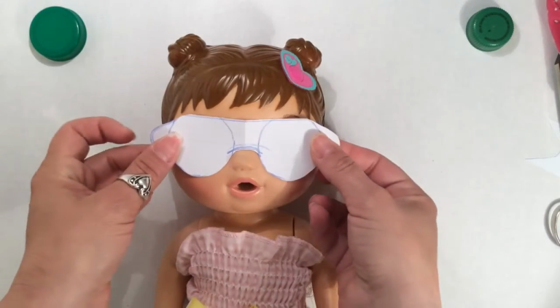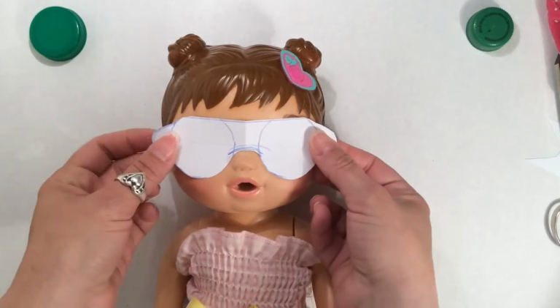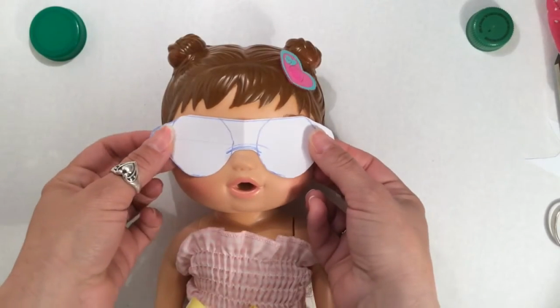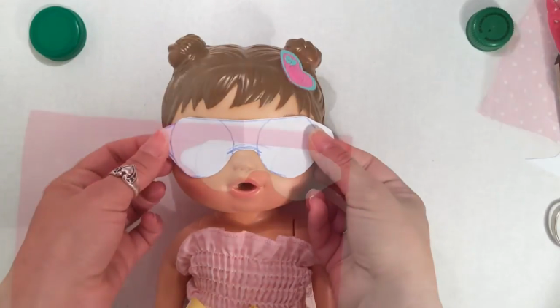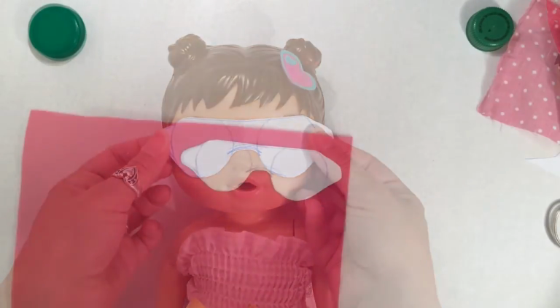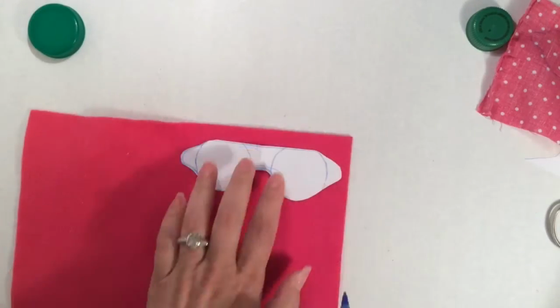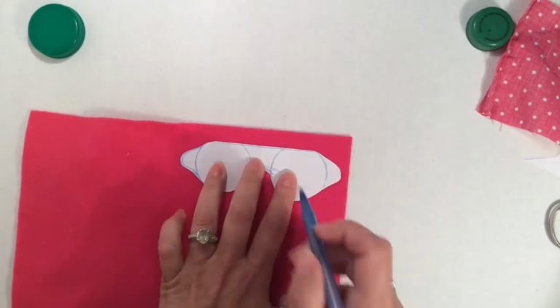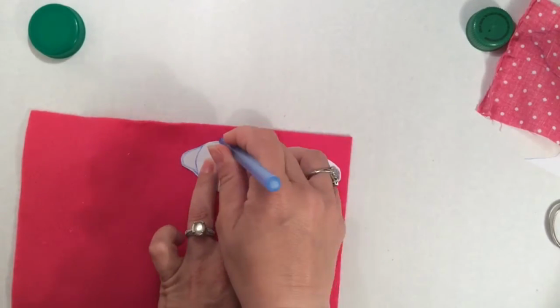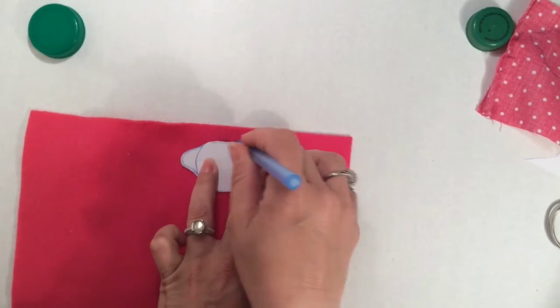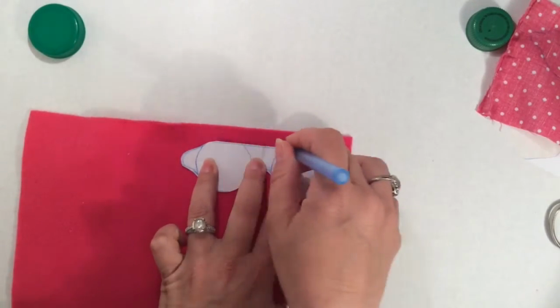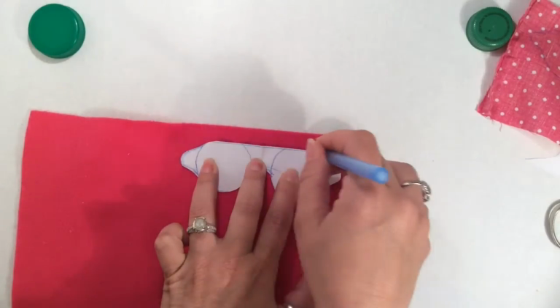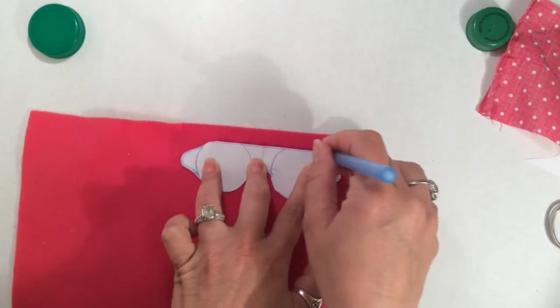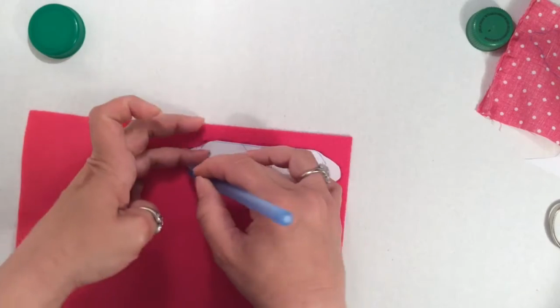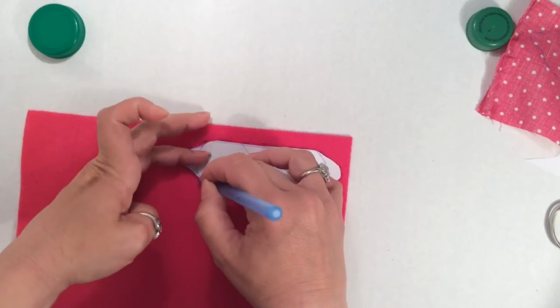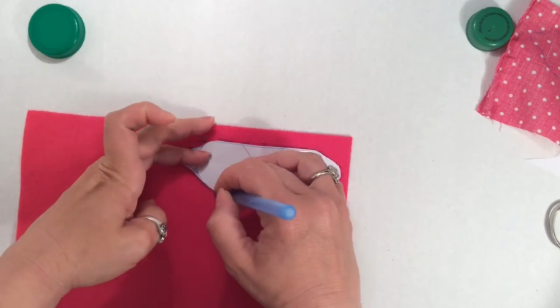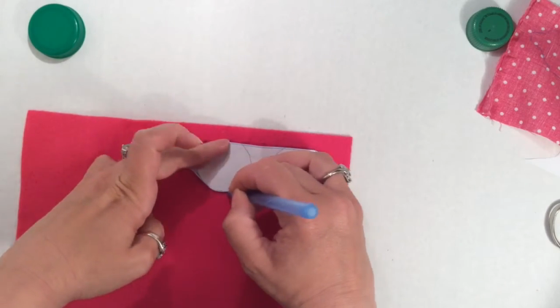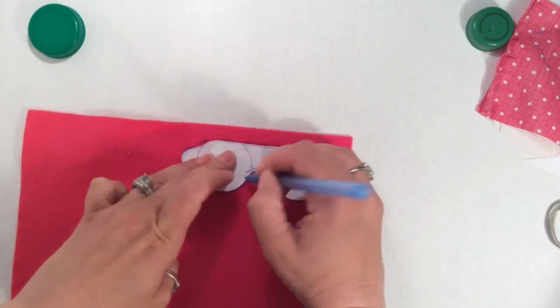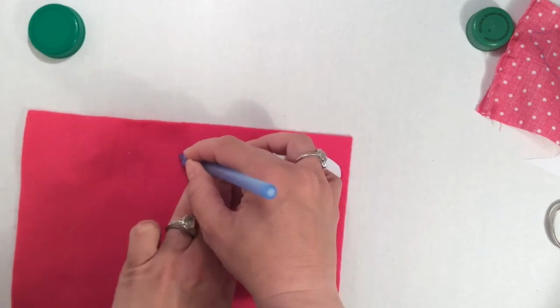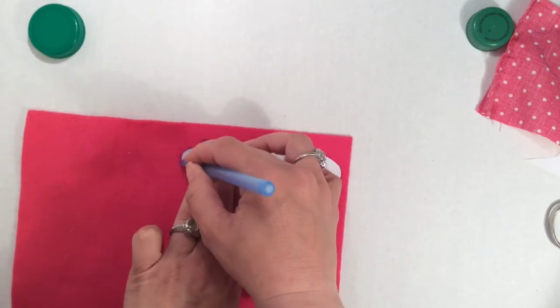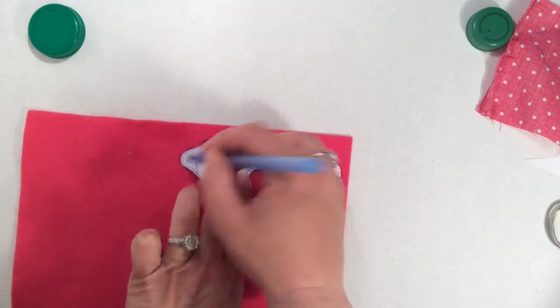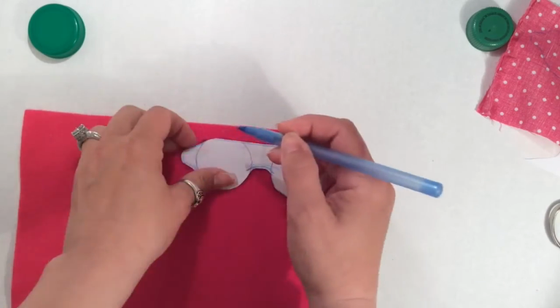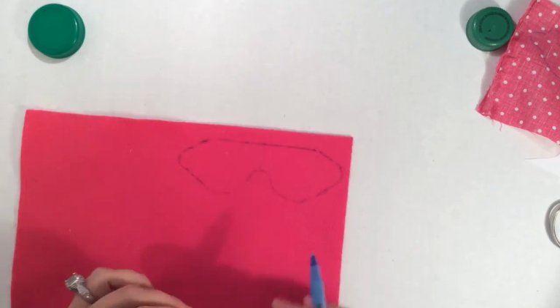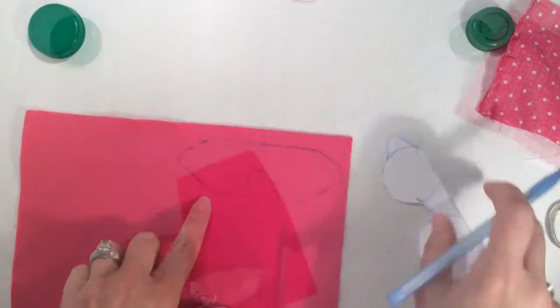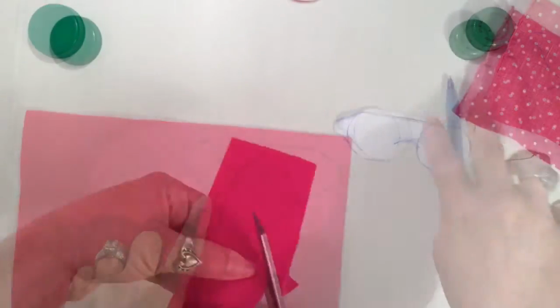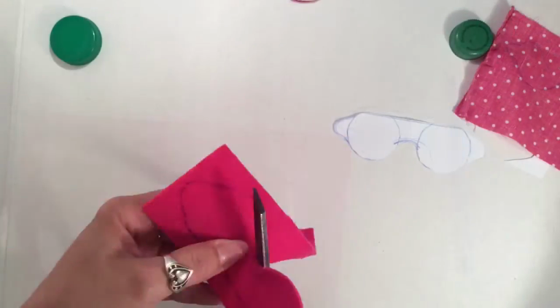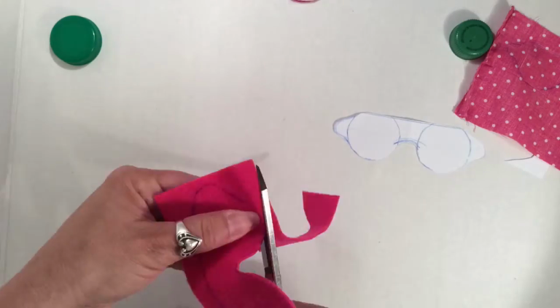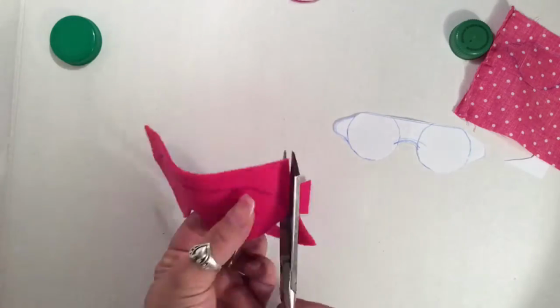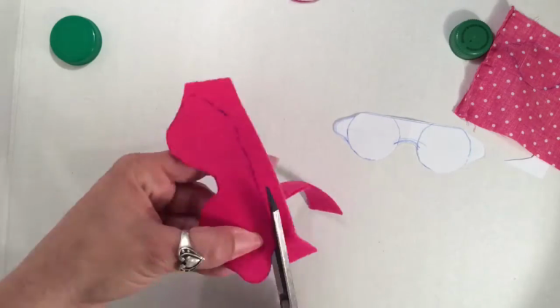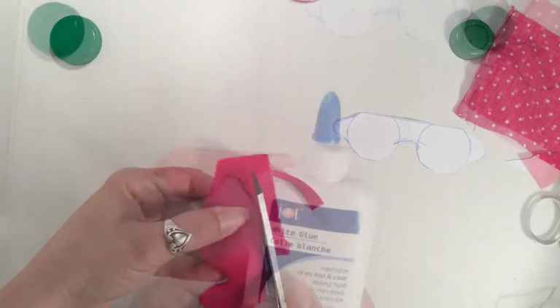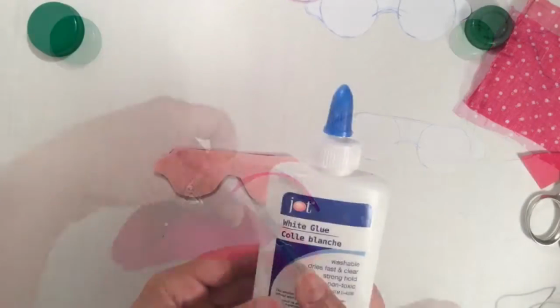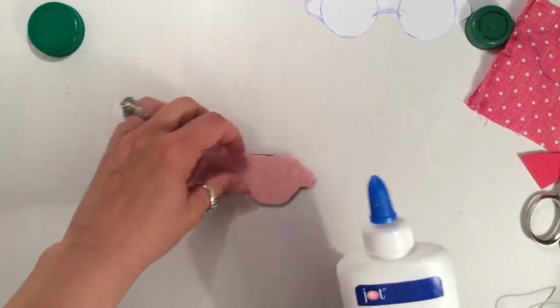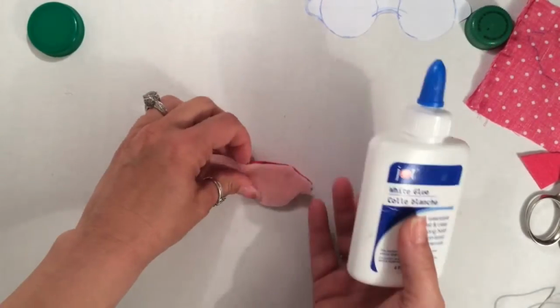Perfect. Now we have a template for our eye mask. First, I'm going to trace it onto the felt. I'm using a dark pen, but if you want to use a lighter pen, go ahead — I just want you to be able to see it on camera.